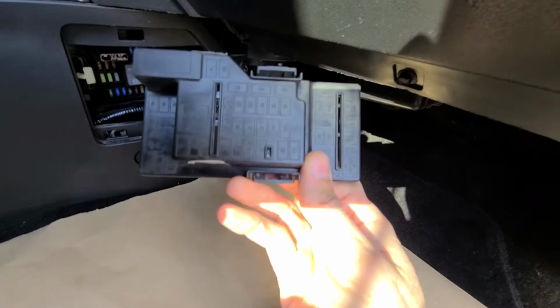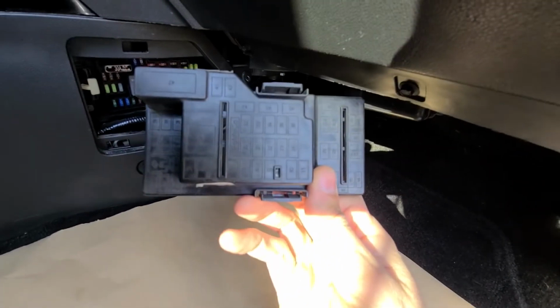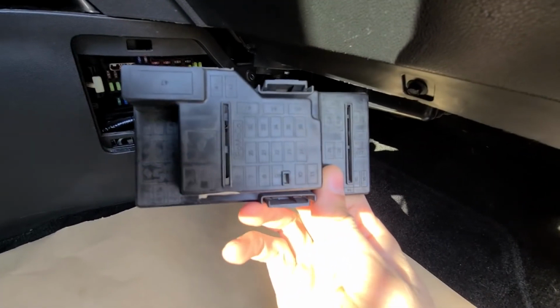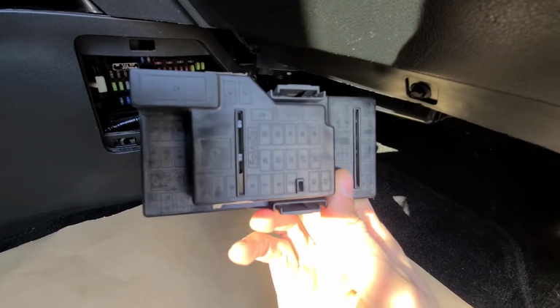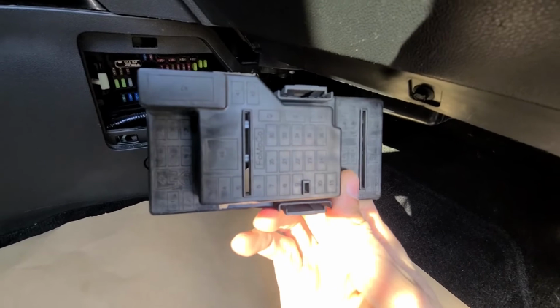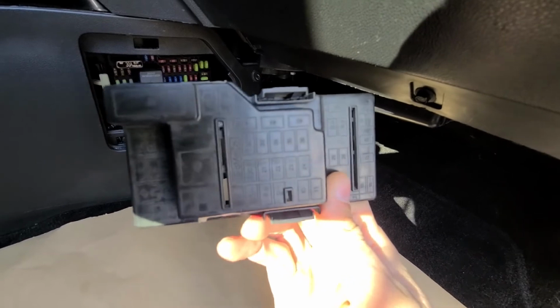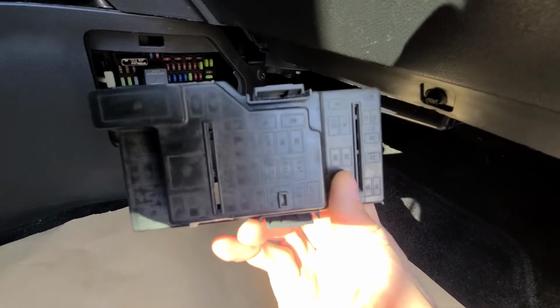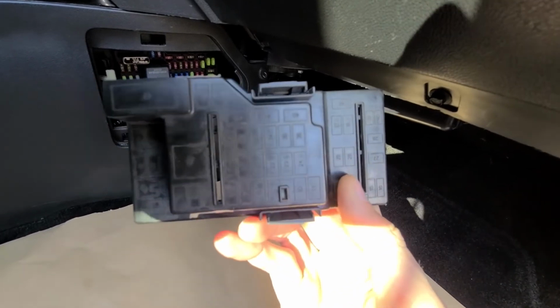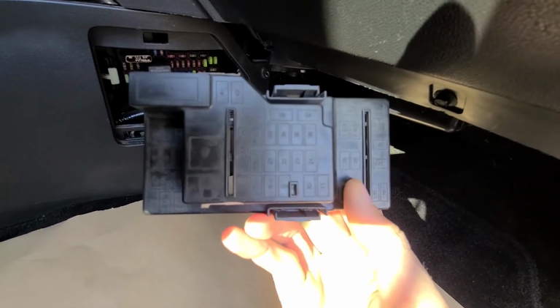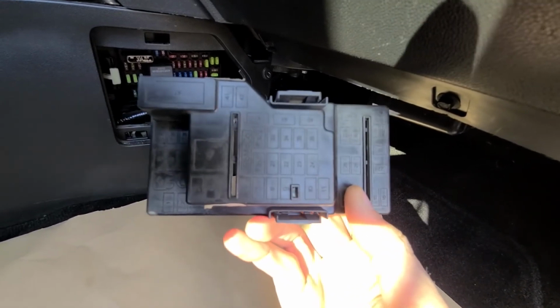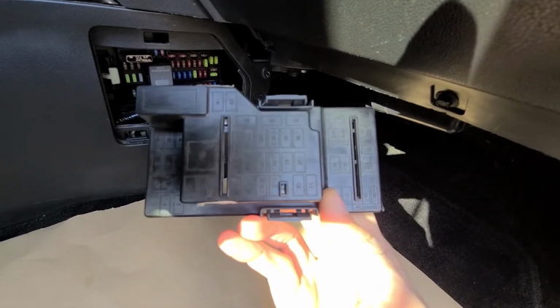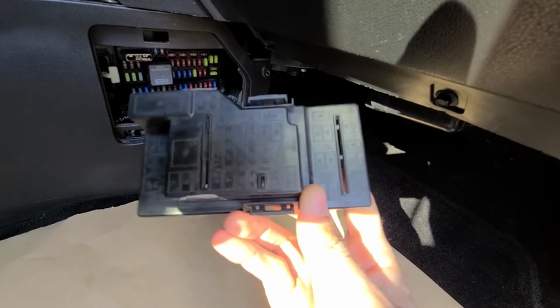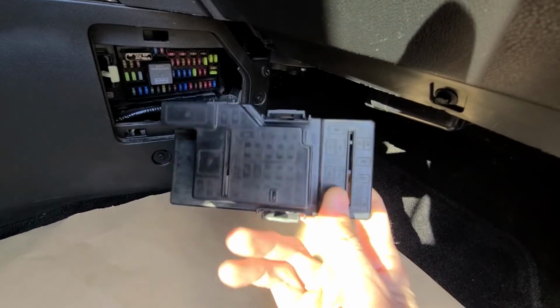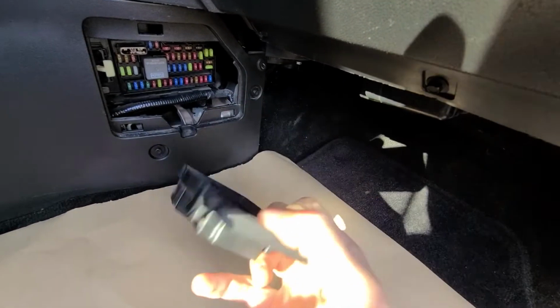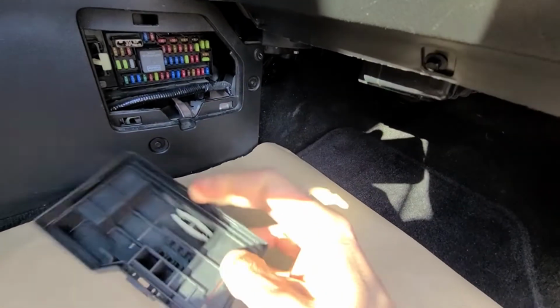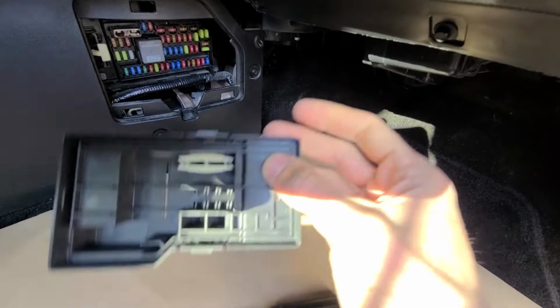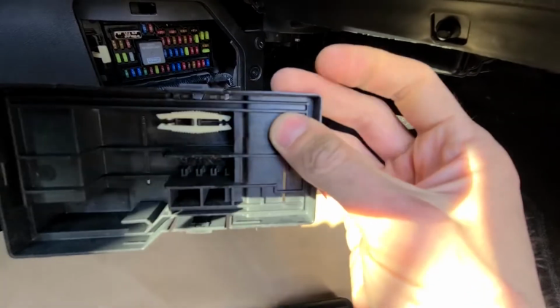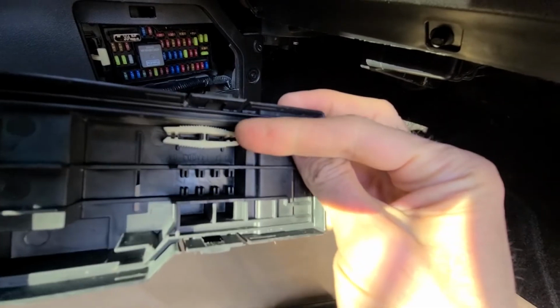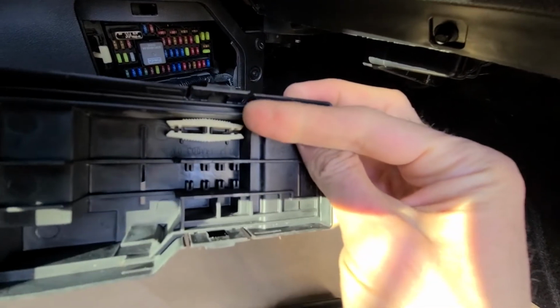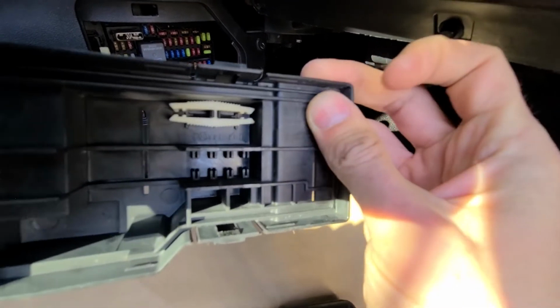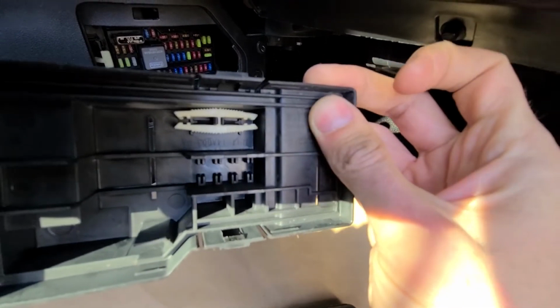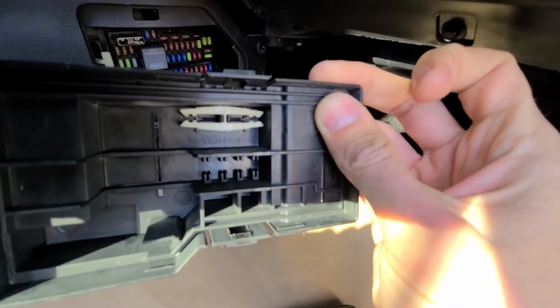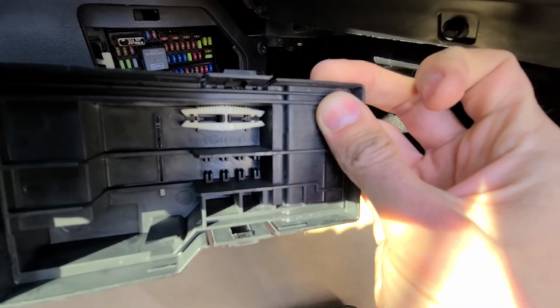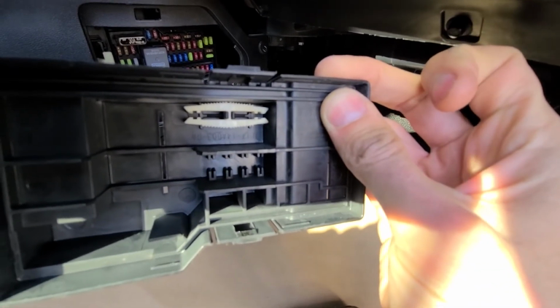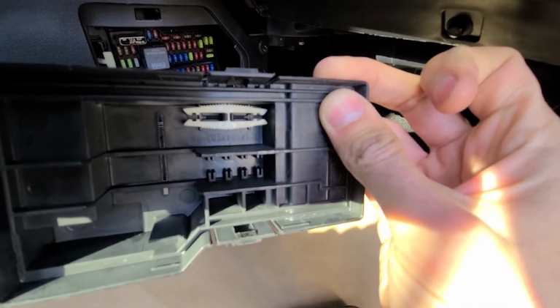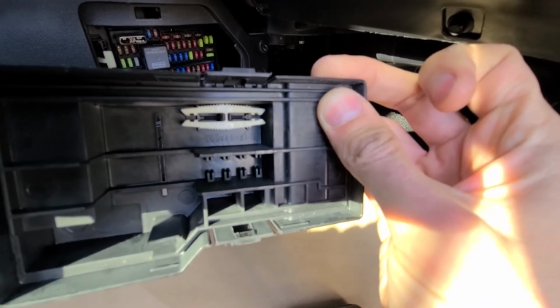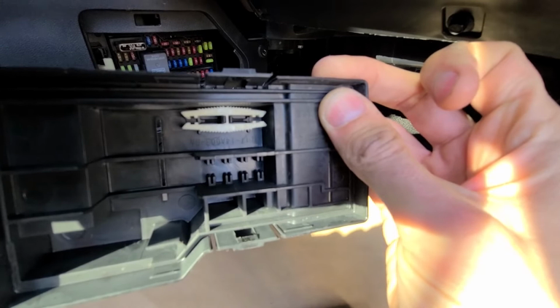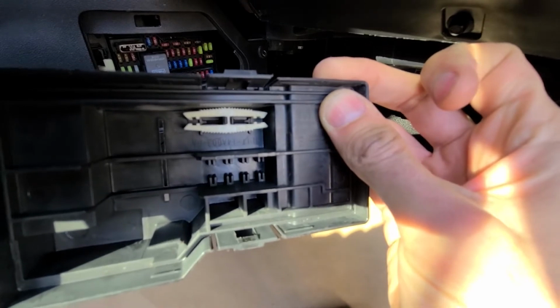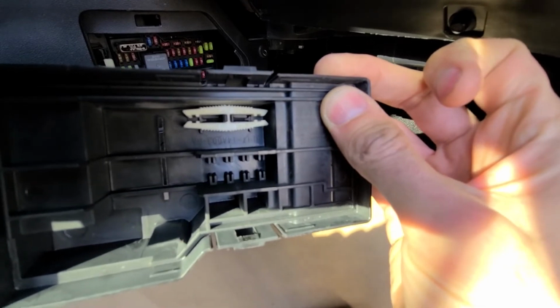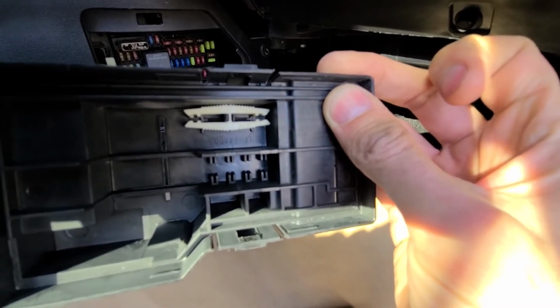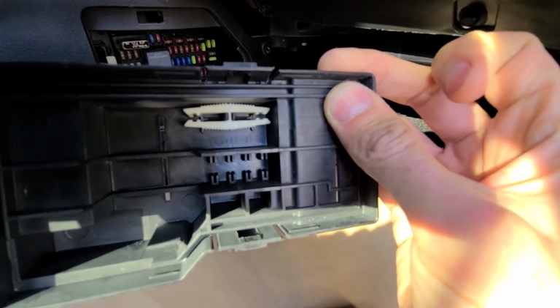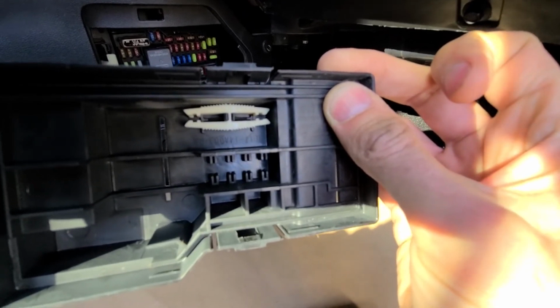On the cover itself you have a small fuse diagram which can definitely help you out, and on the back side this white piece is the fuse puller, which you can use to remove and check any of the fuses.